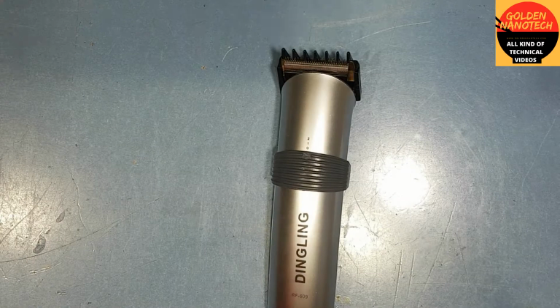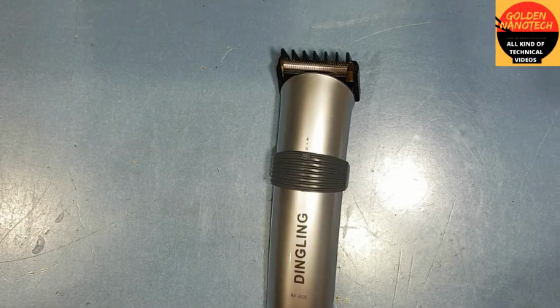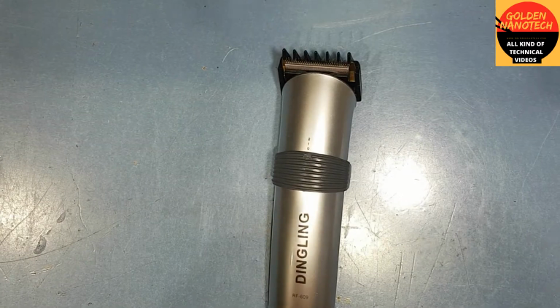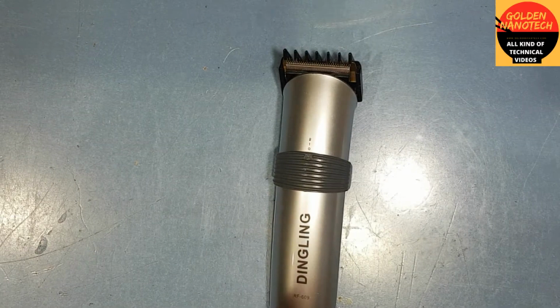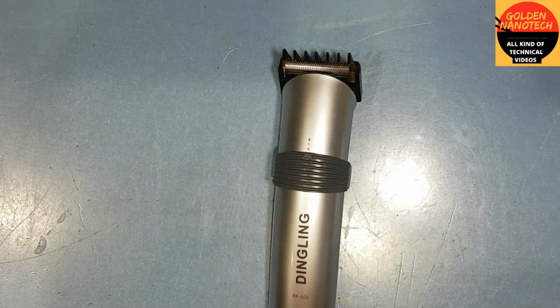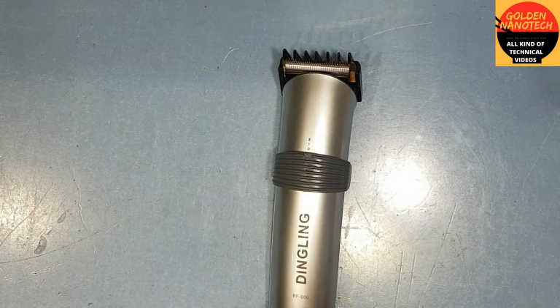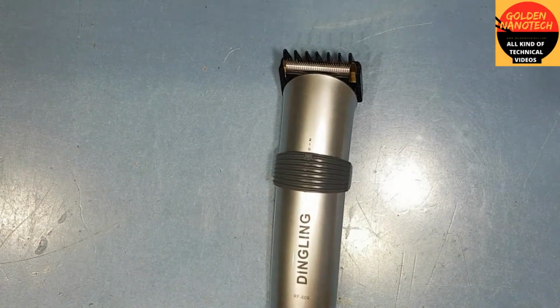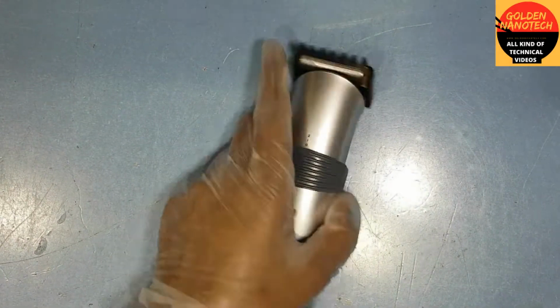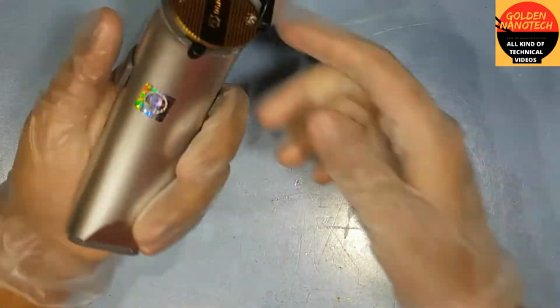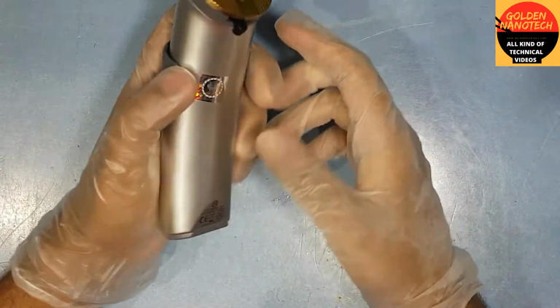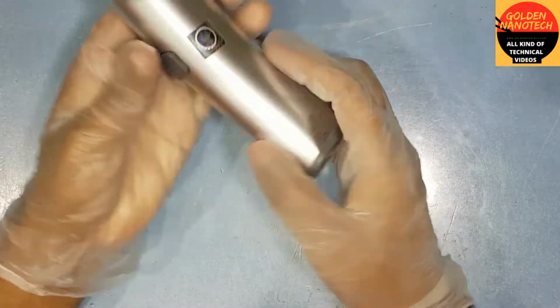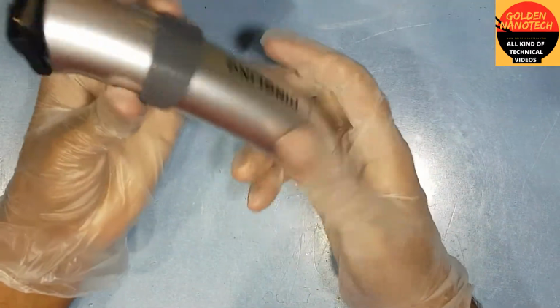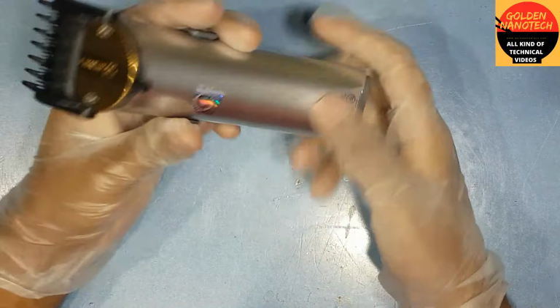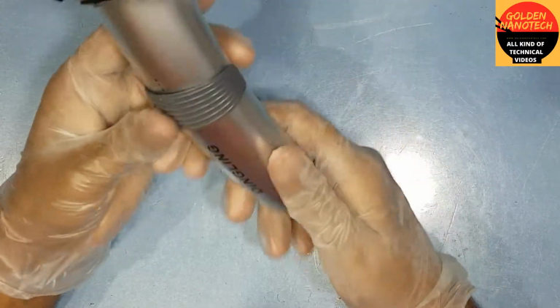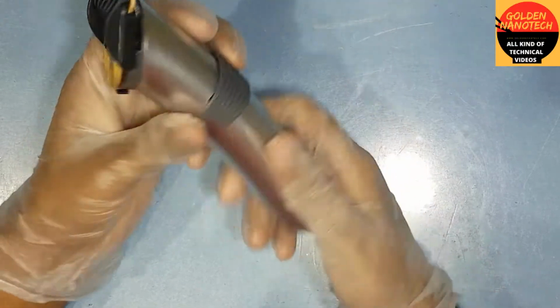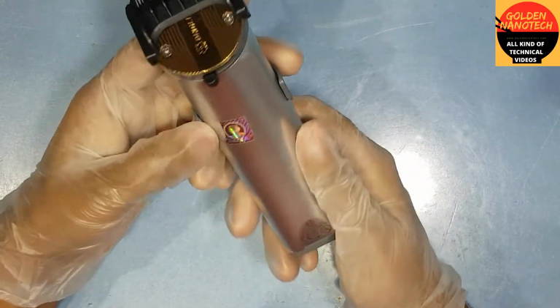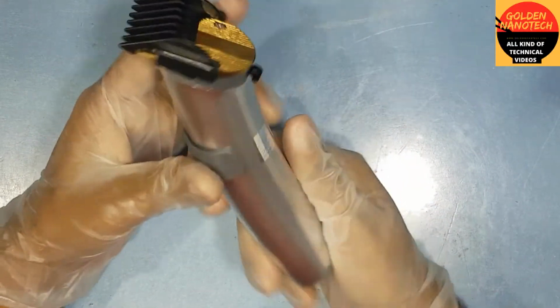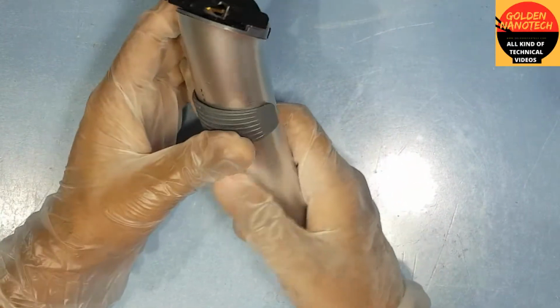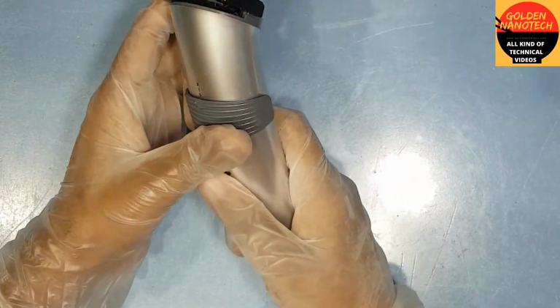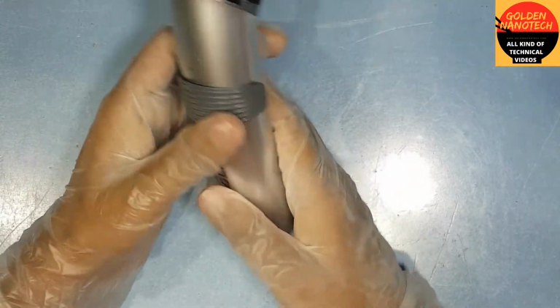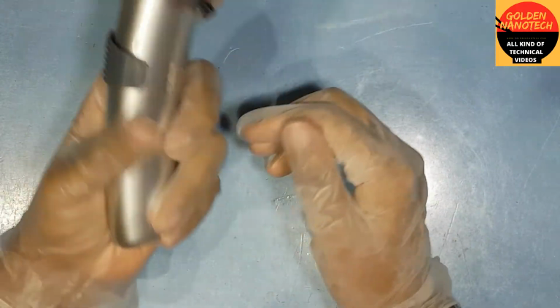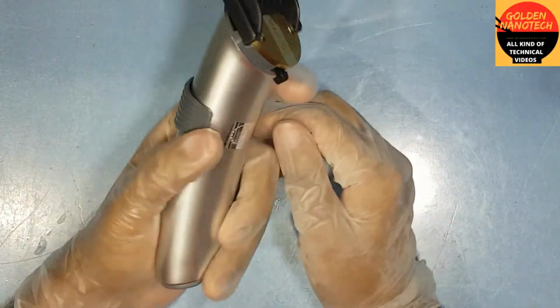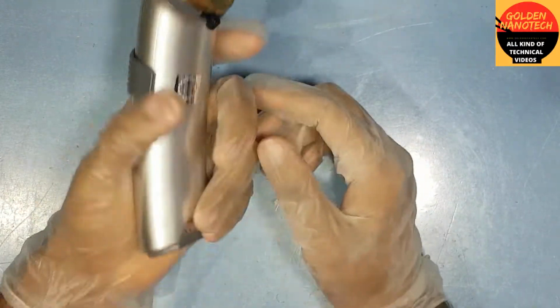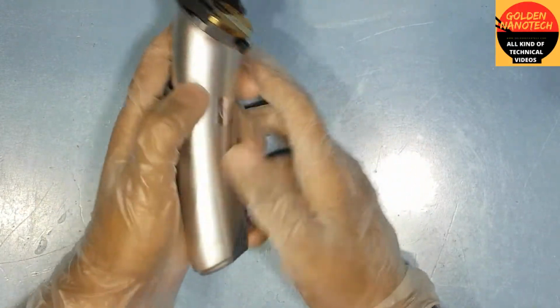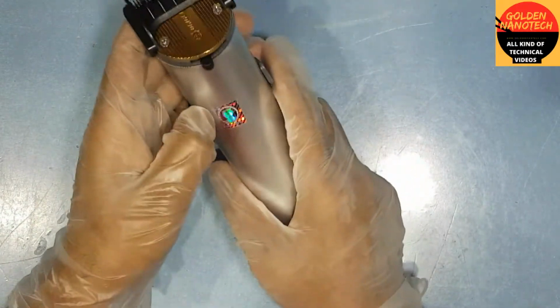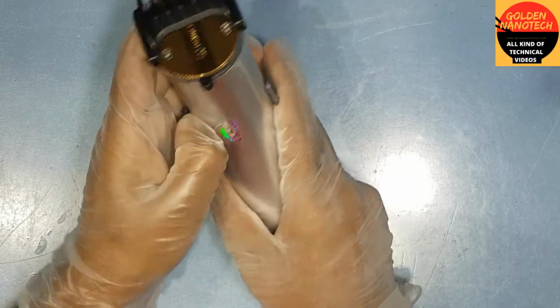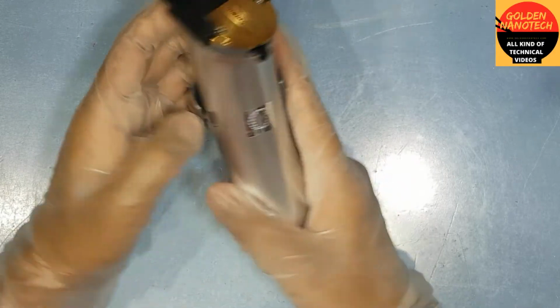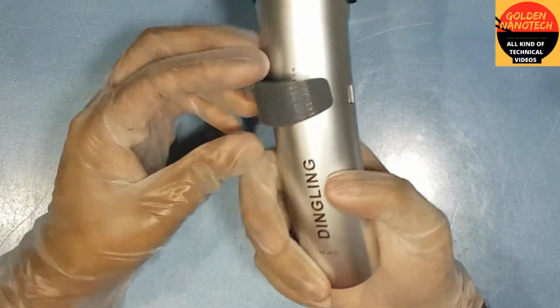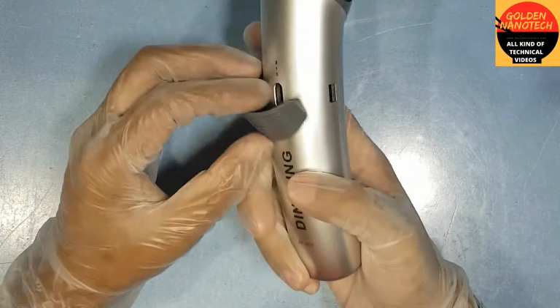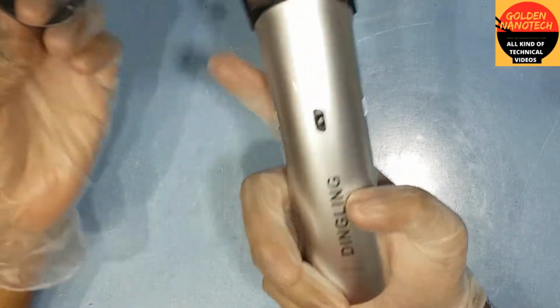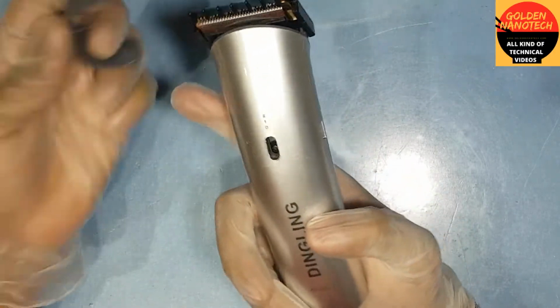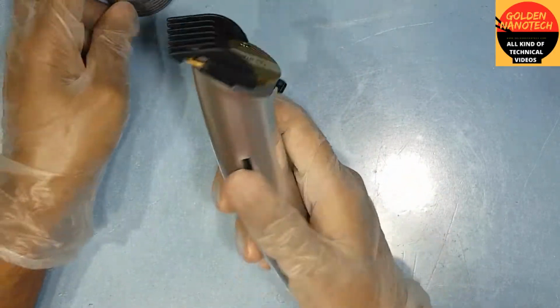Hi guys, welcome to my channel Golden Nanotech. Today I'll show you how to fix the Dingling haircut trimmer machine — it is not working, so today I will show you how to fix this problem.